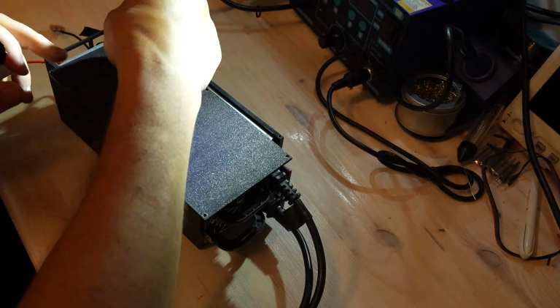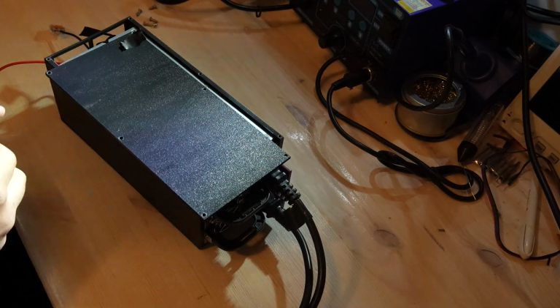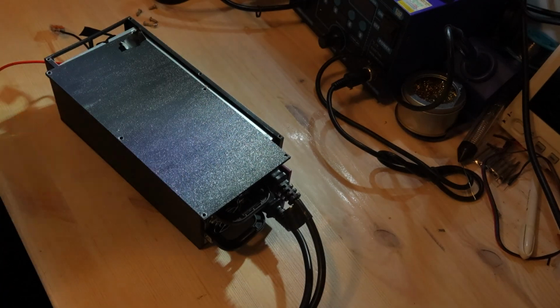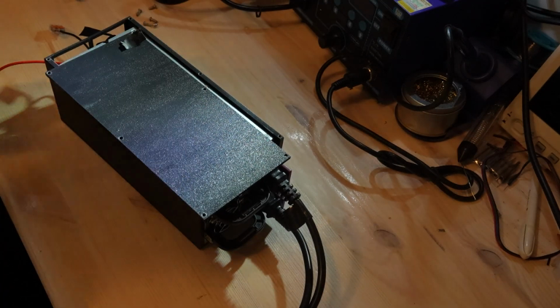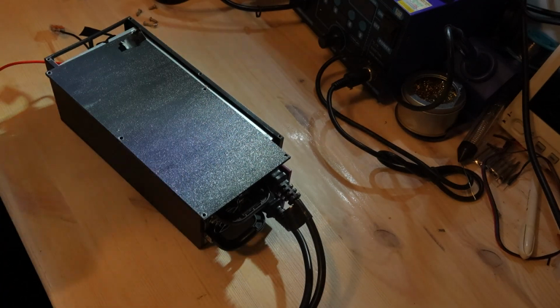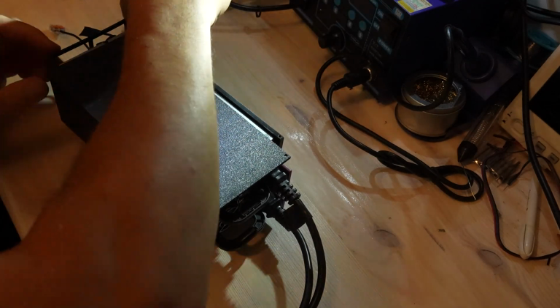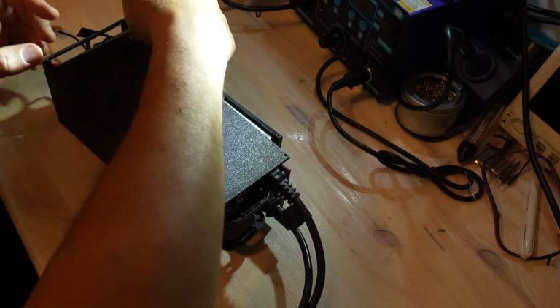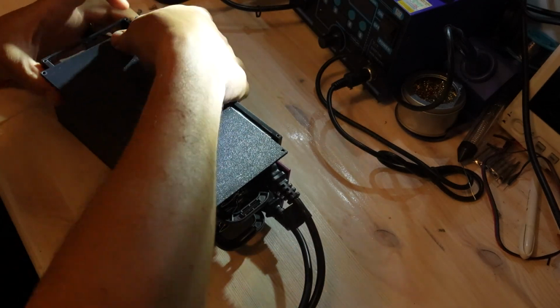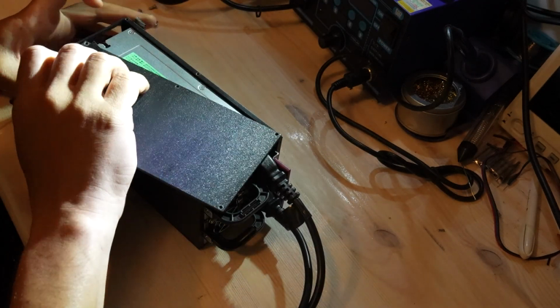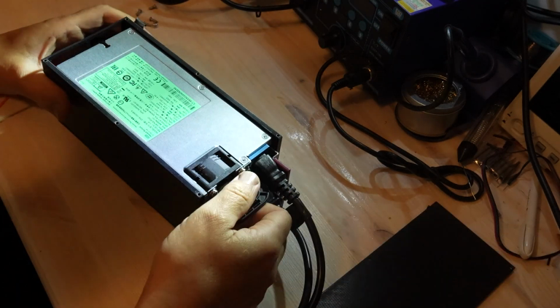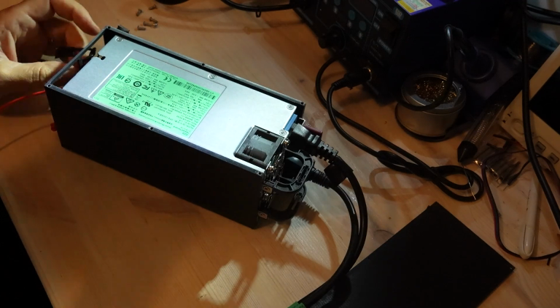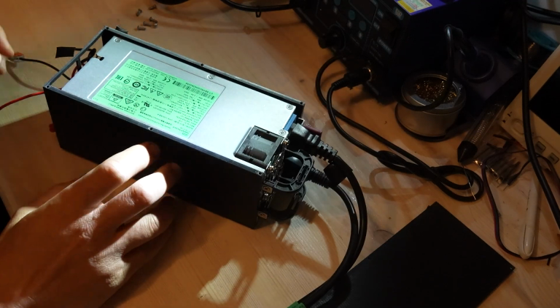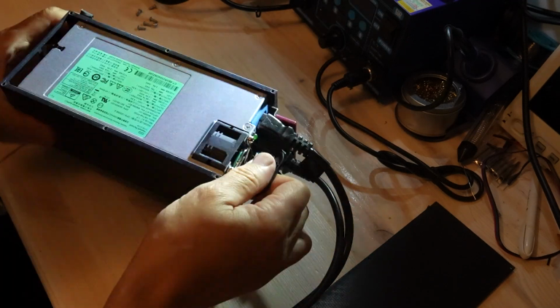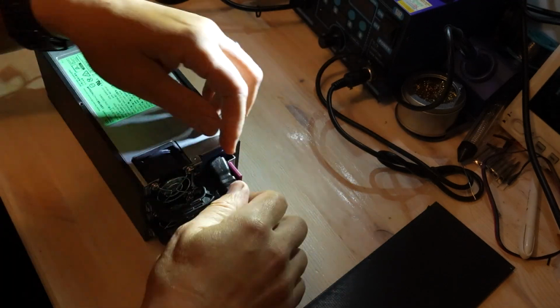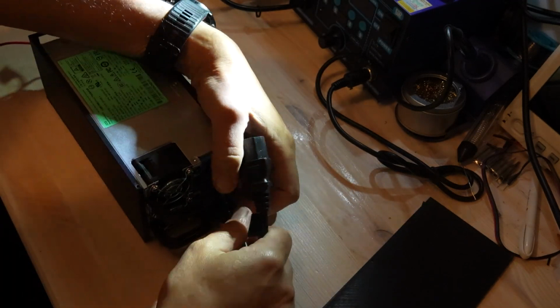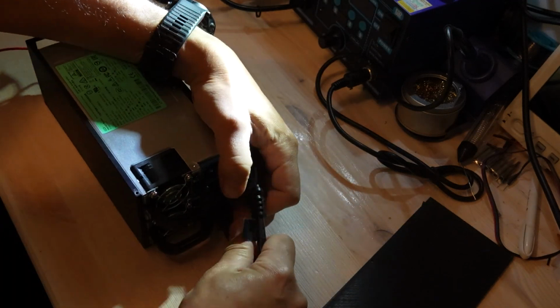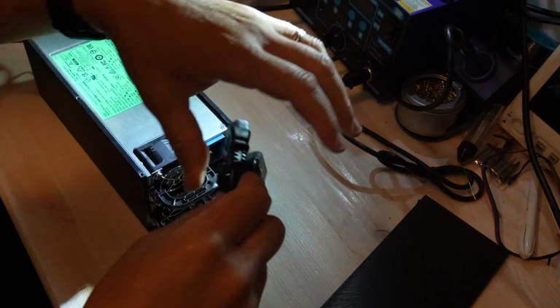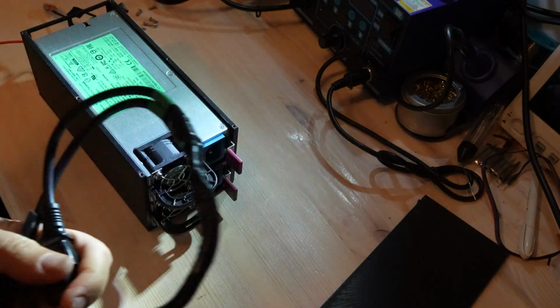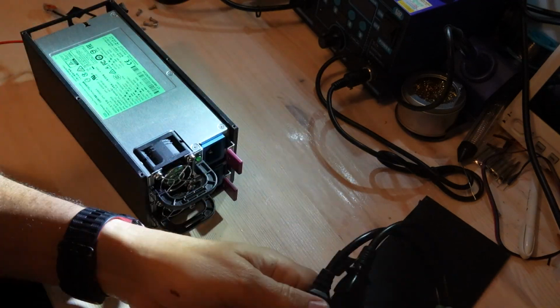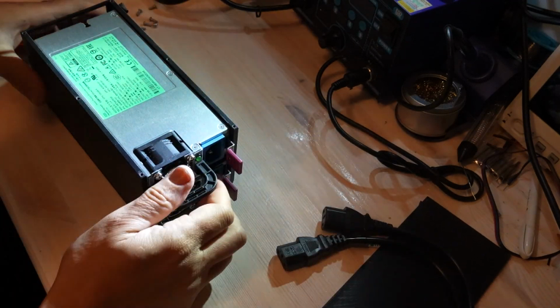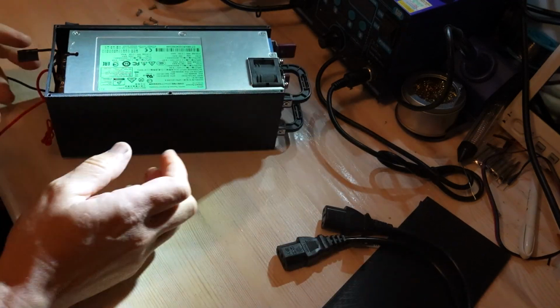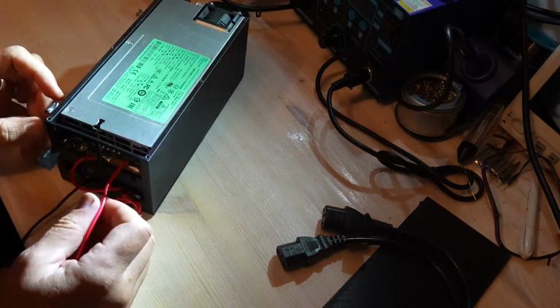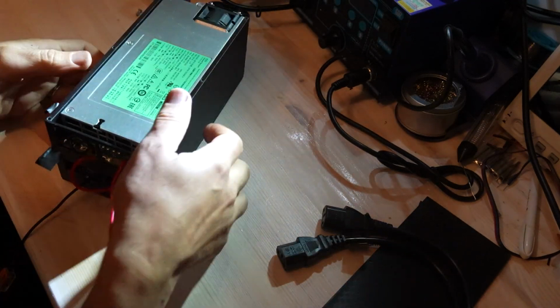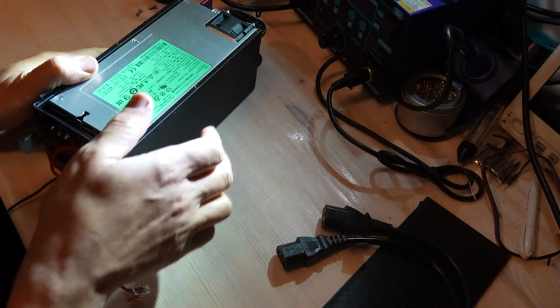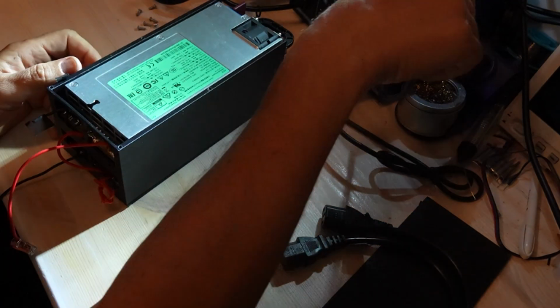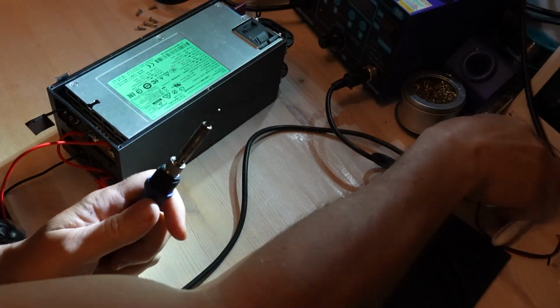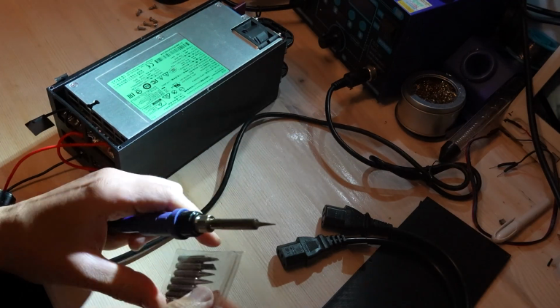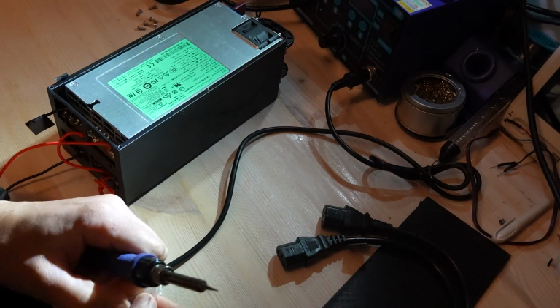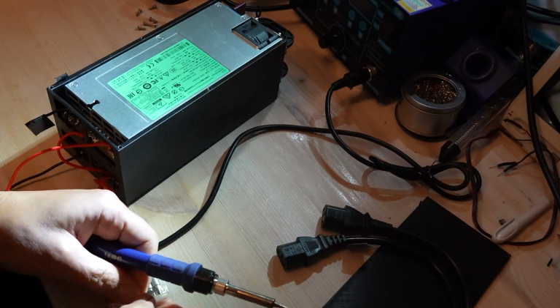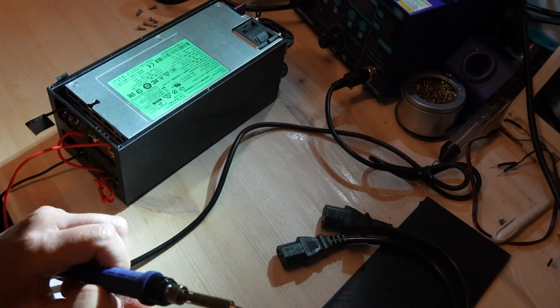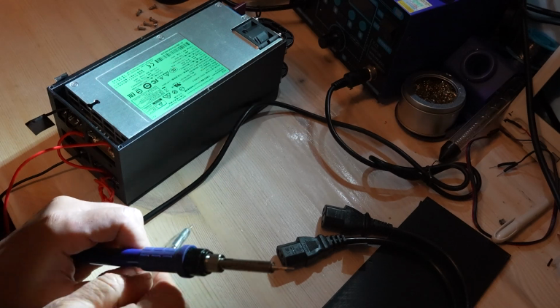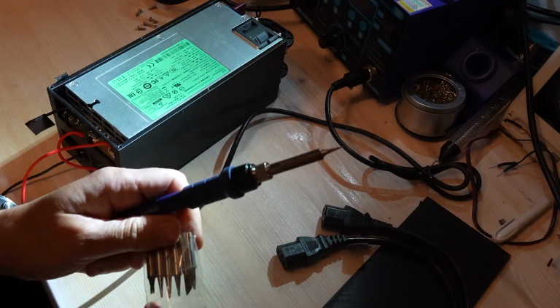A recap of video one: I wired two 12-volt power supplies in series to get 24 volts.